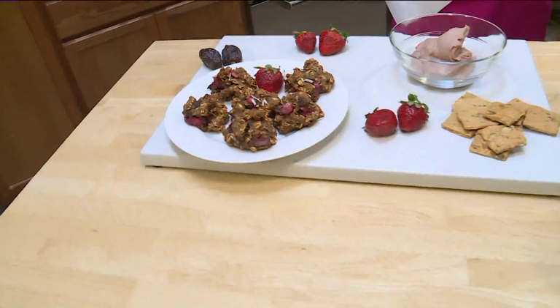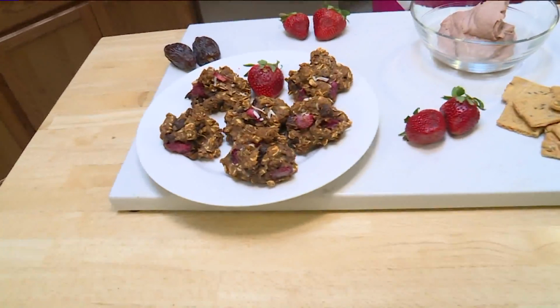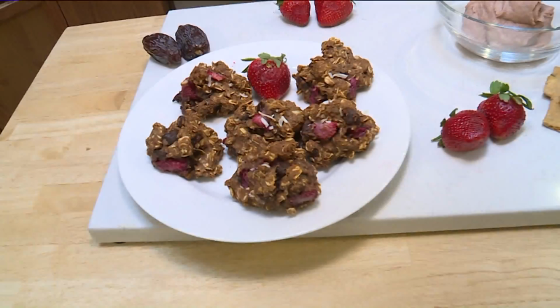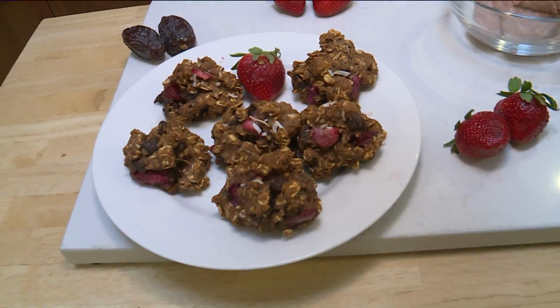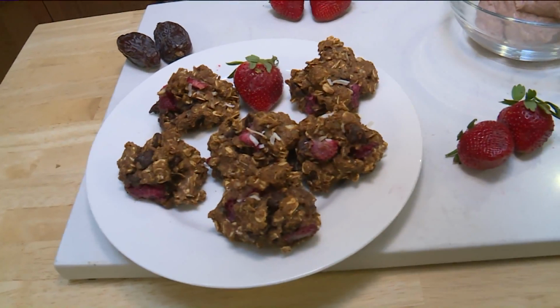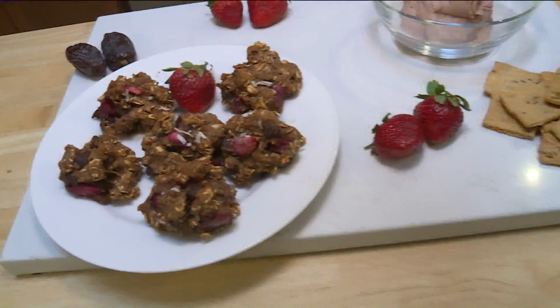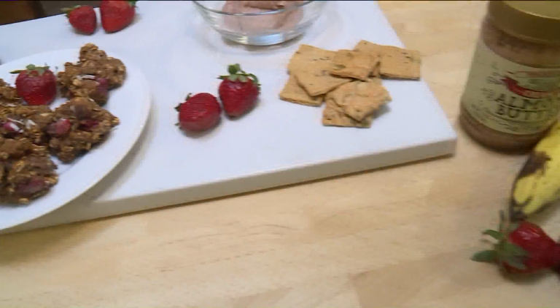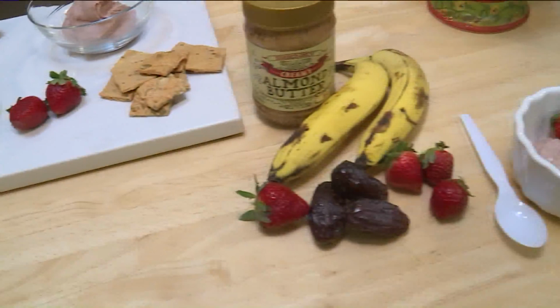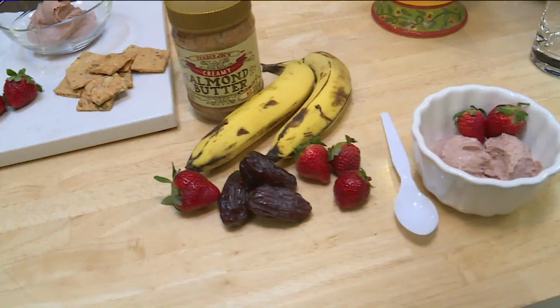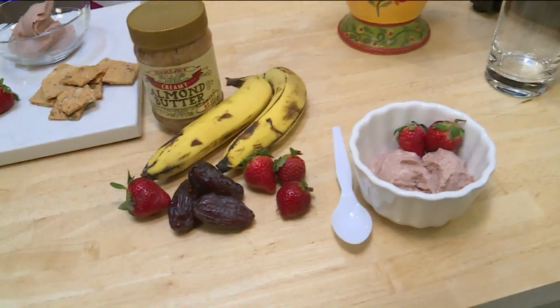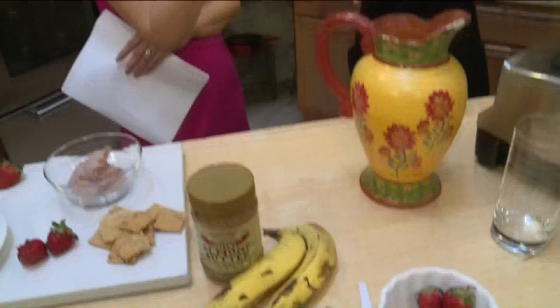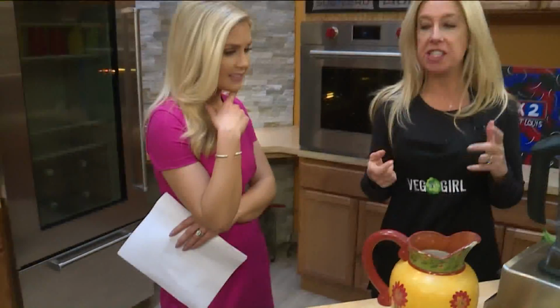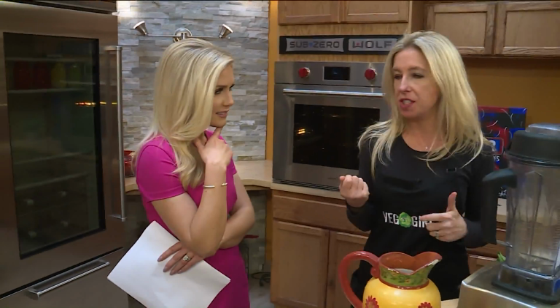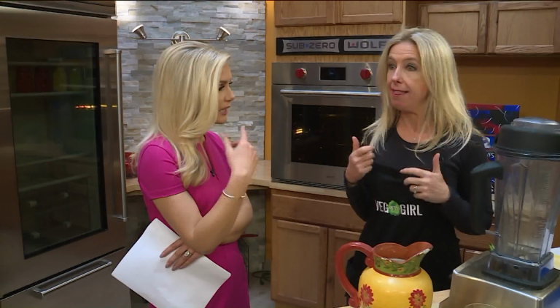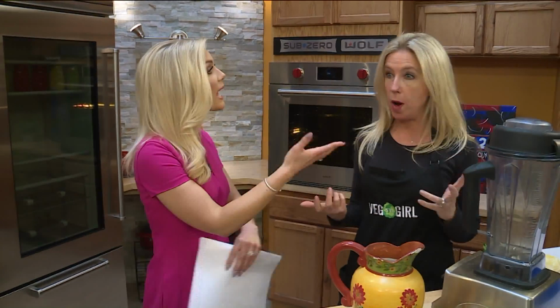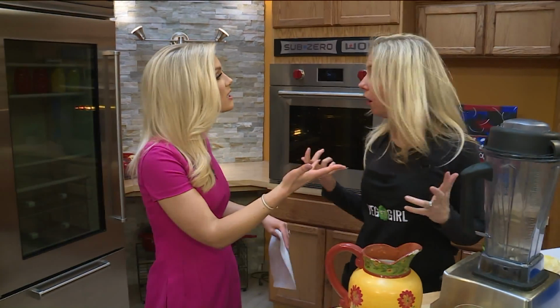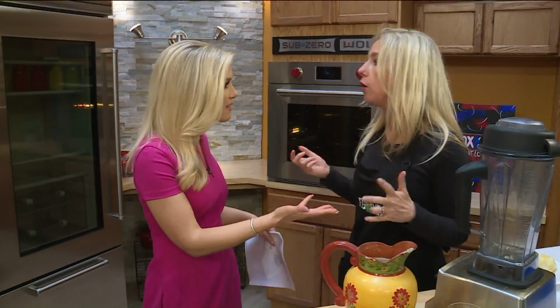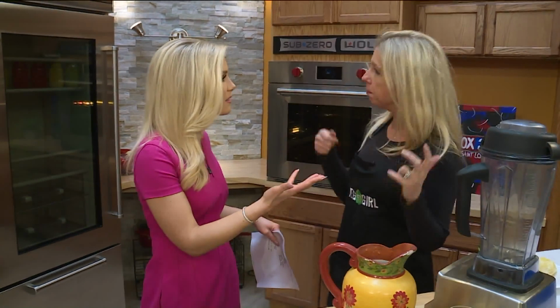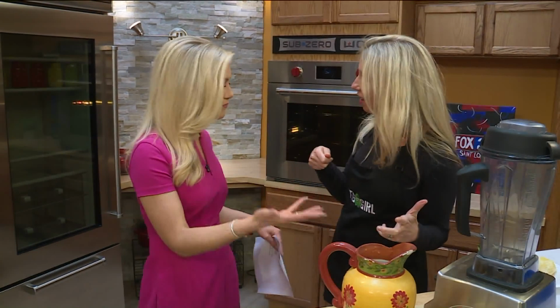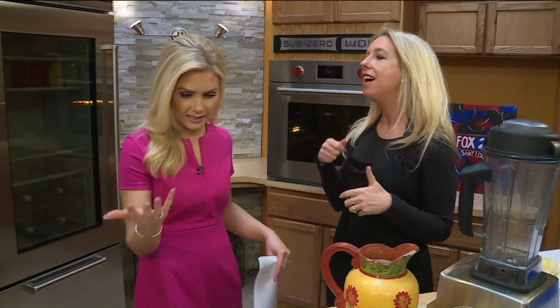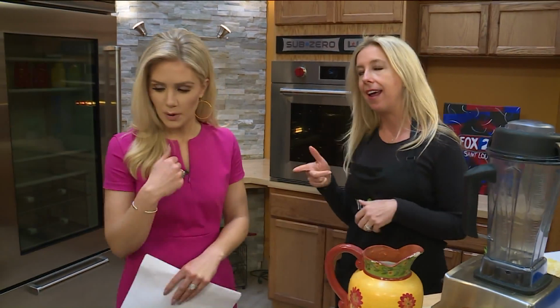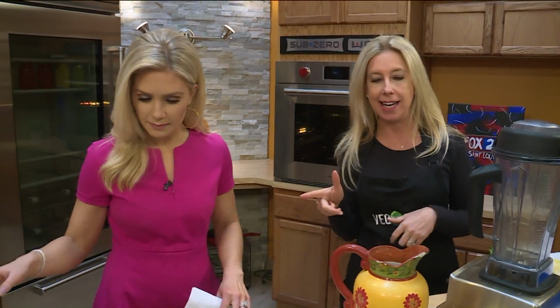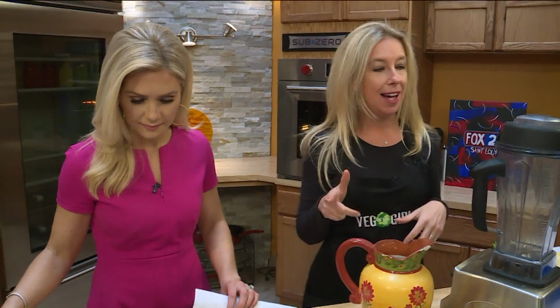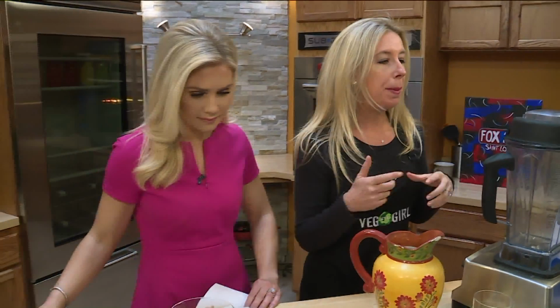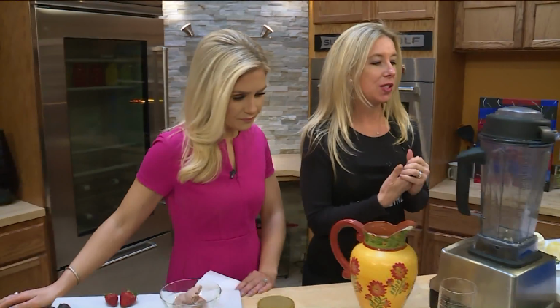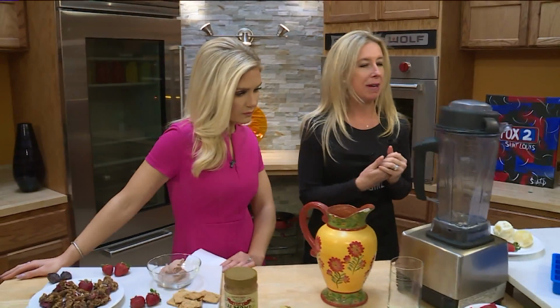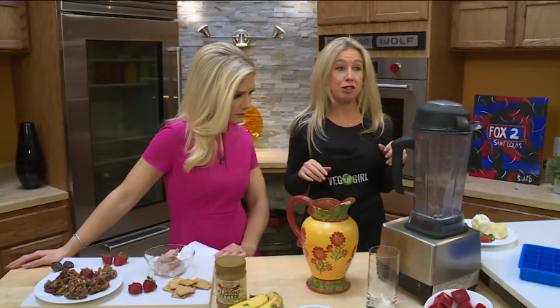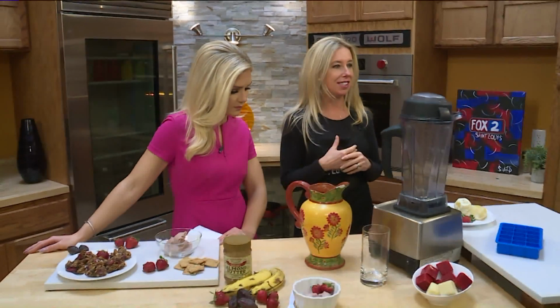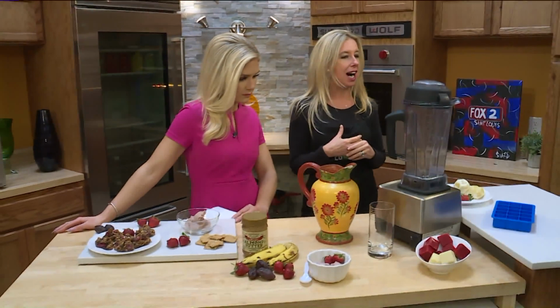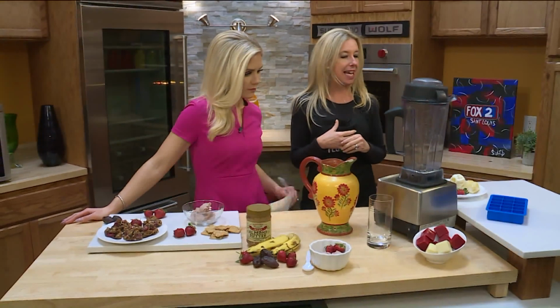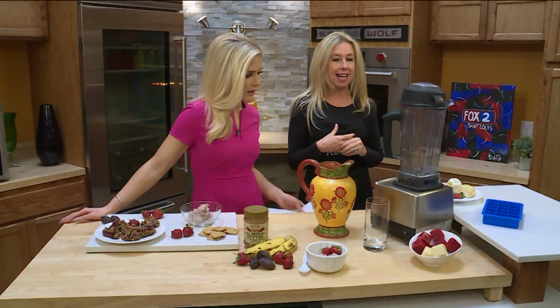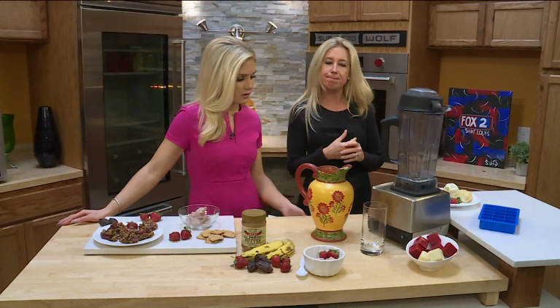So what are you going to do with strawberries? I hope a lot of really yummy things. People just eat them plain and that's wonderful. You can dip them in chocolate — that's a great idea. But I put my creative juices to the test.